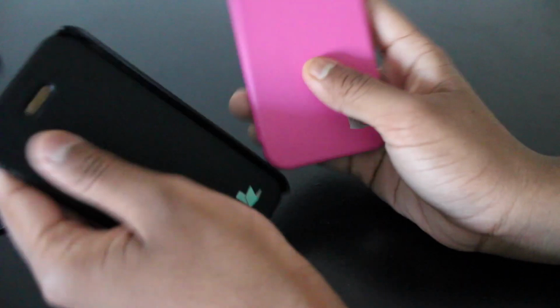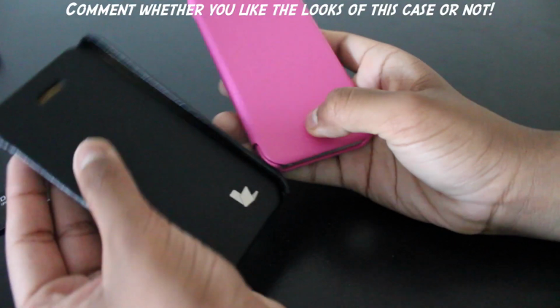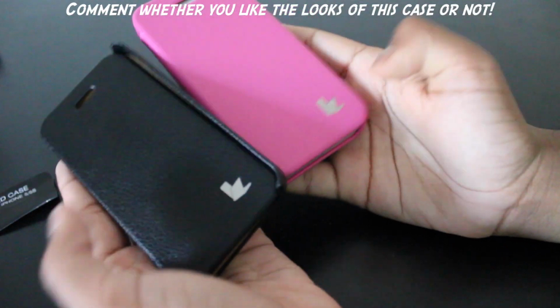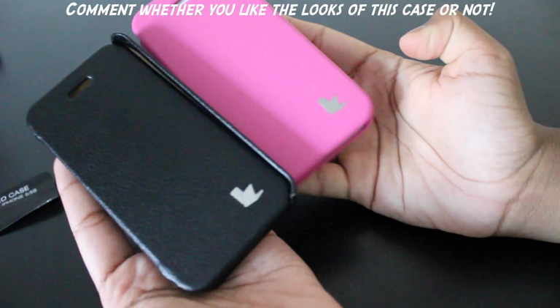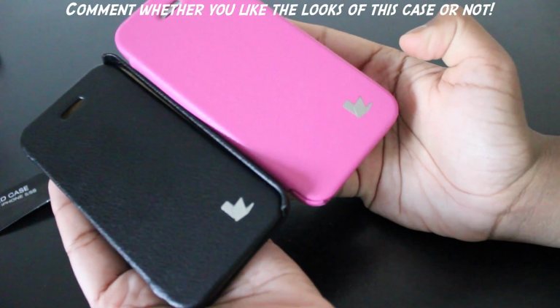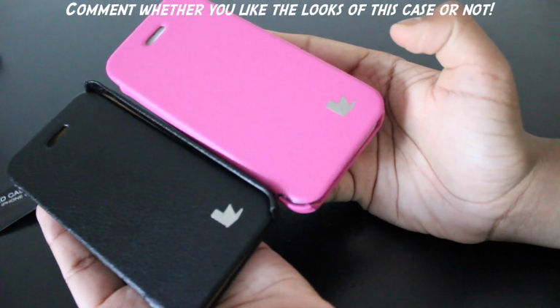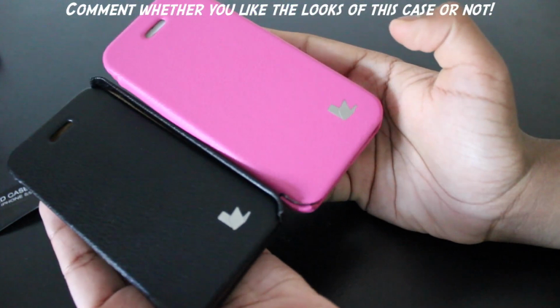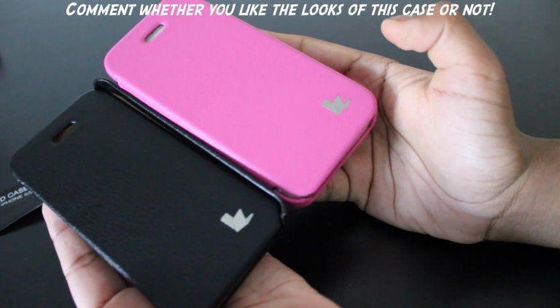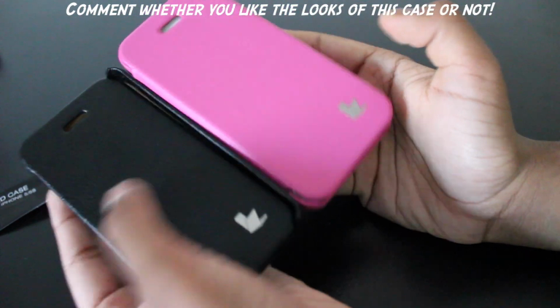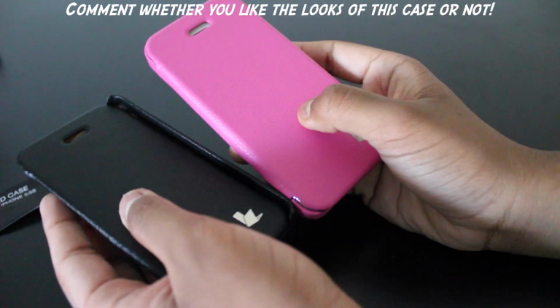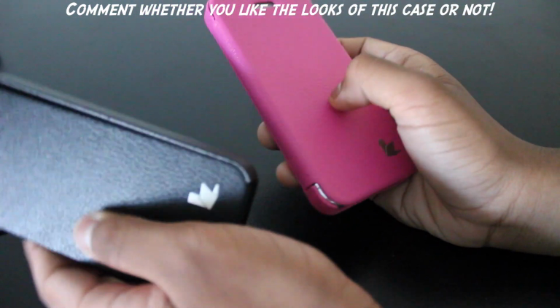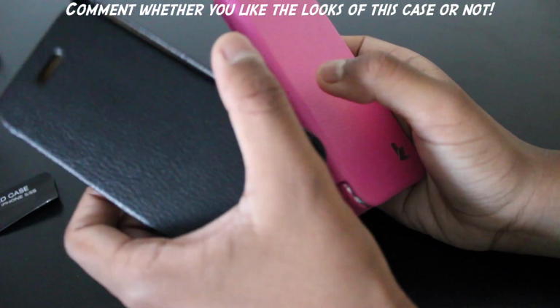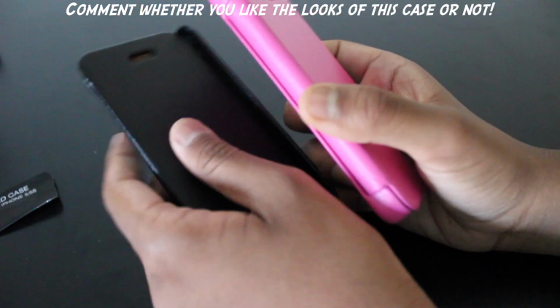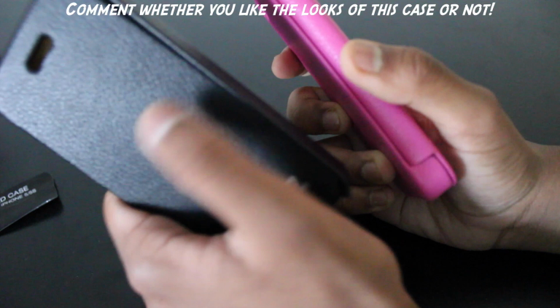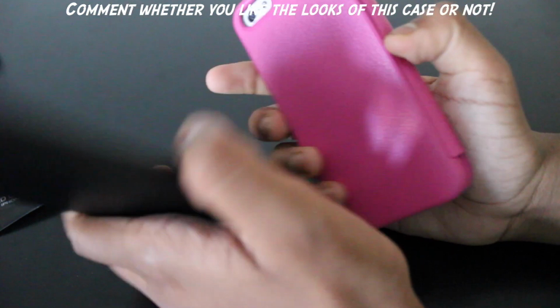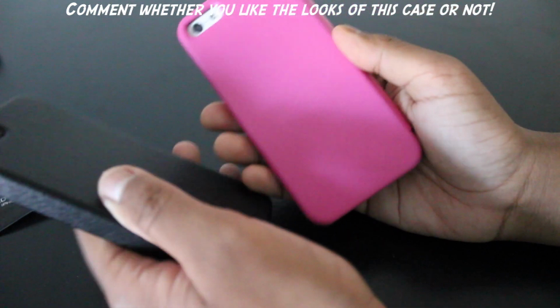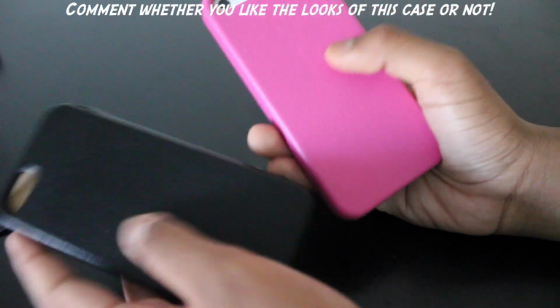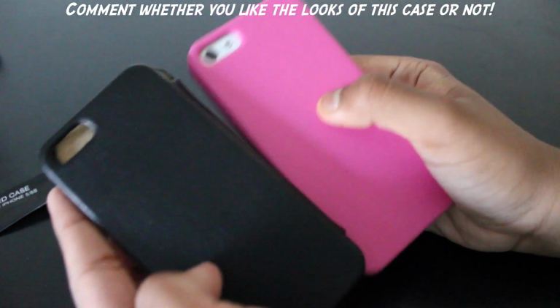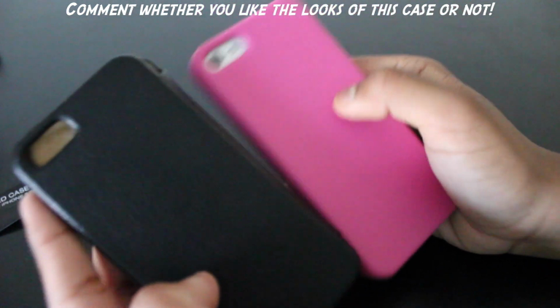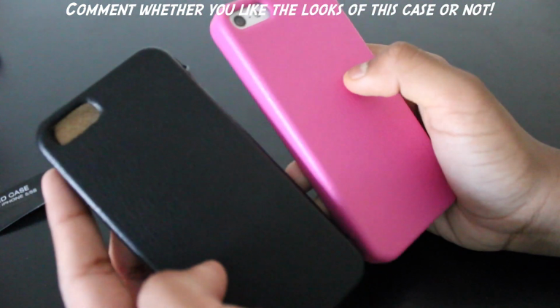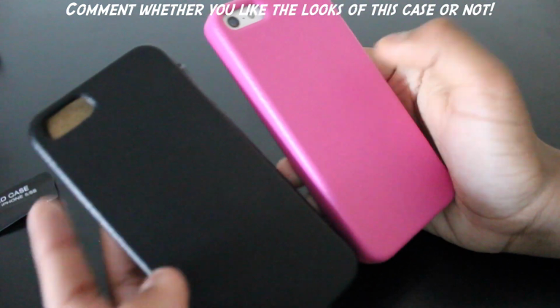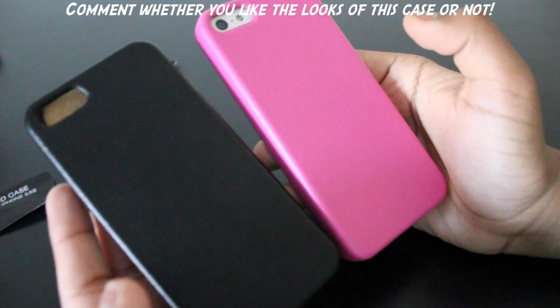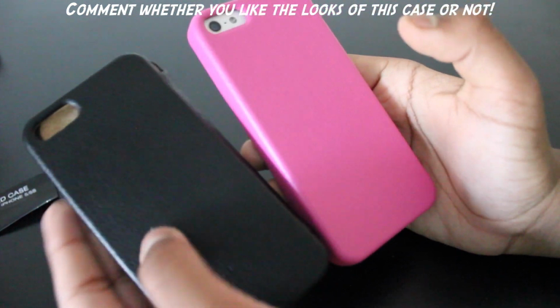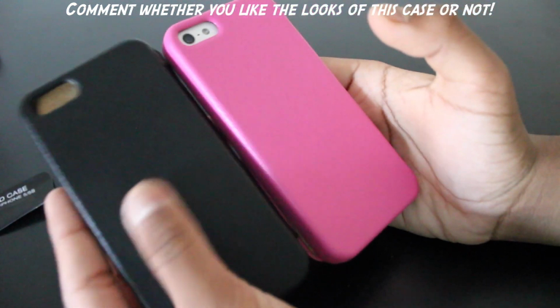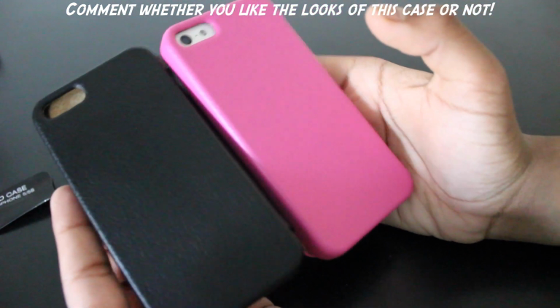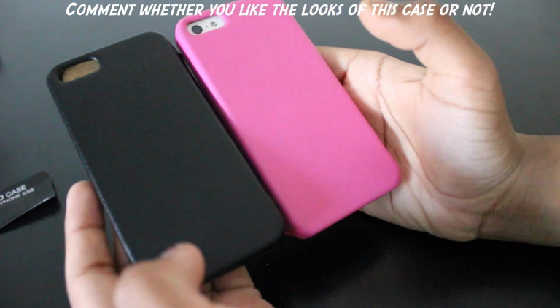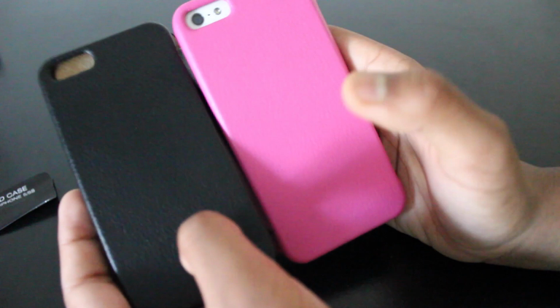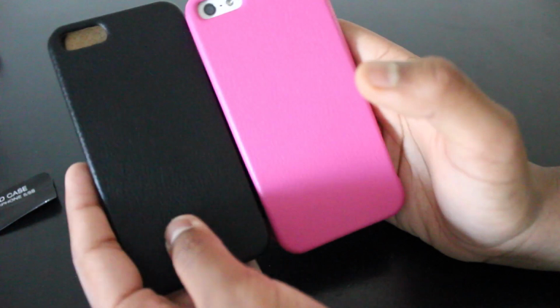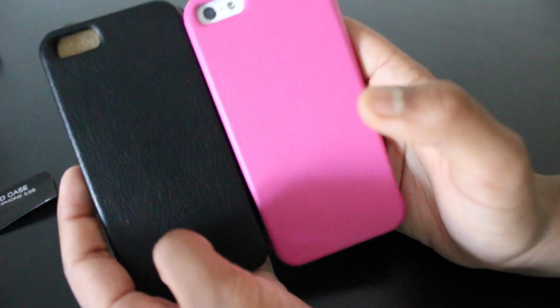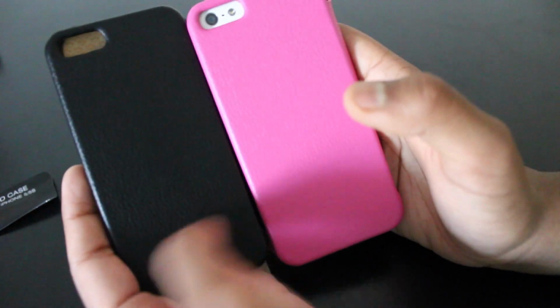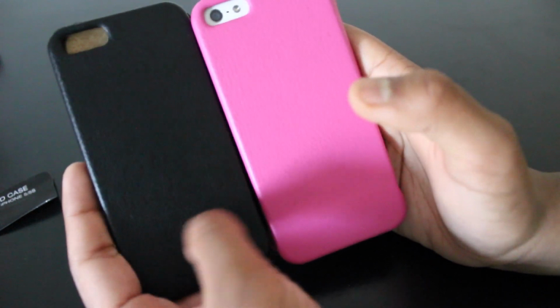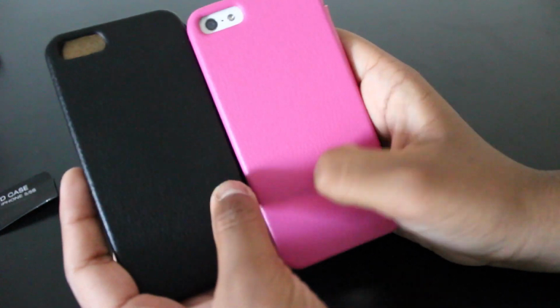So you have two of the same cases but in different colours. They look quite nice. There's nothing different in design except for the colours, and it would have been kind of nice if they put the Jison Case name as text on the back.